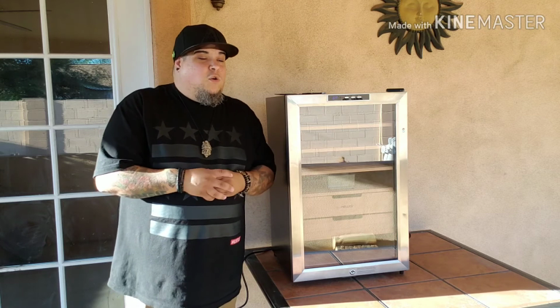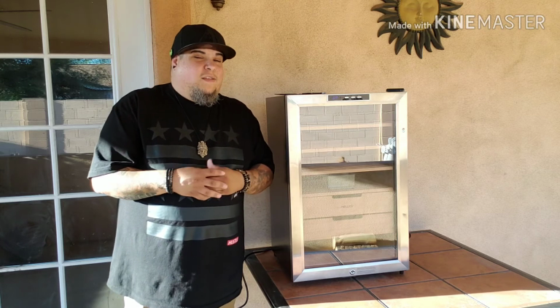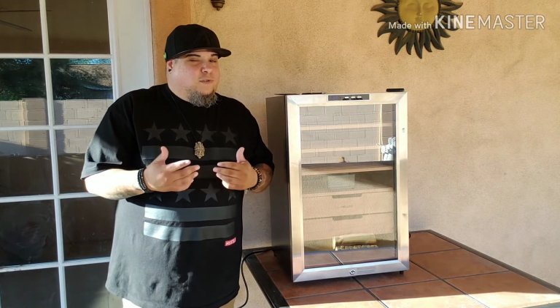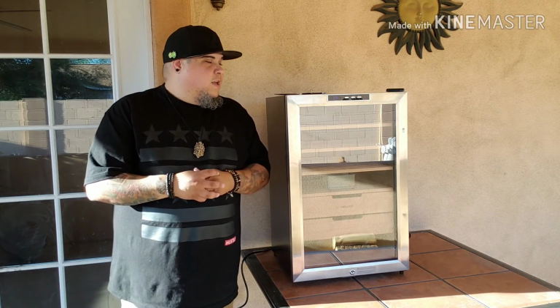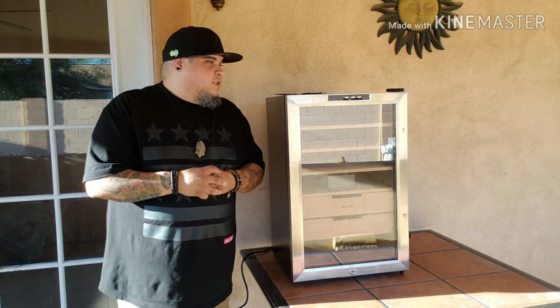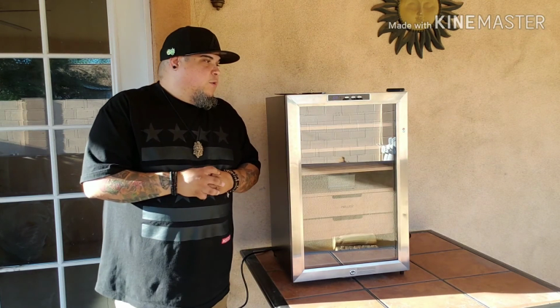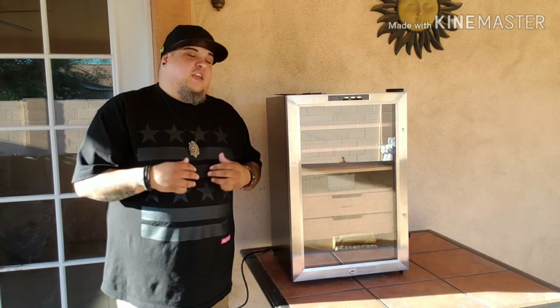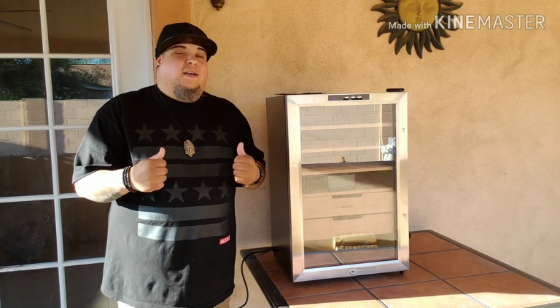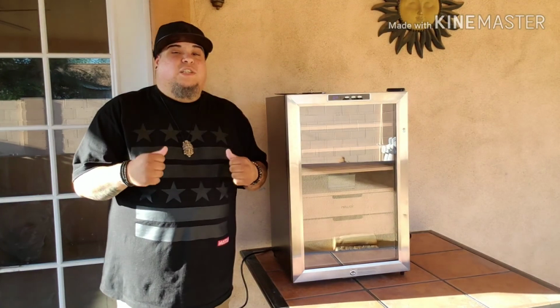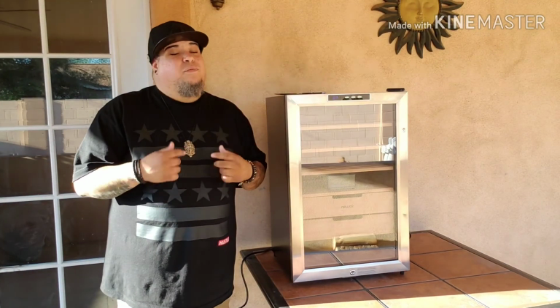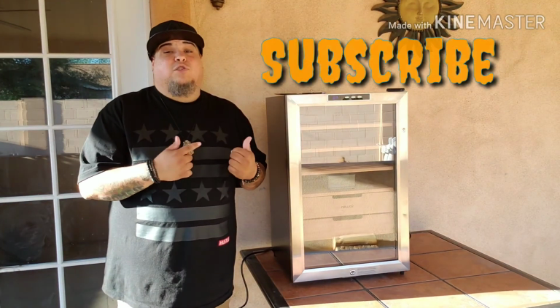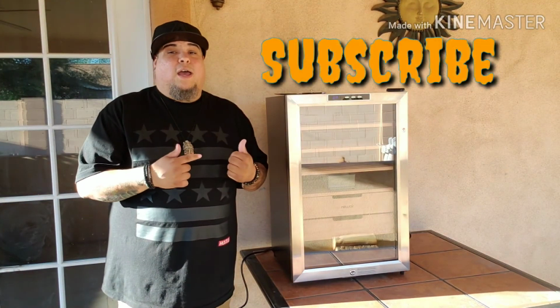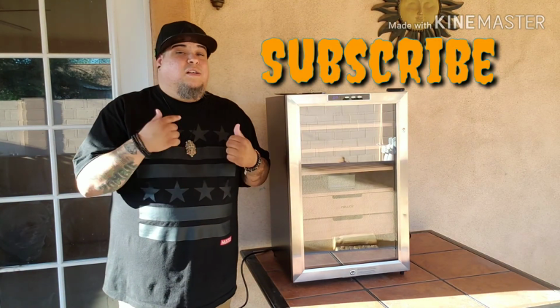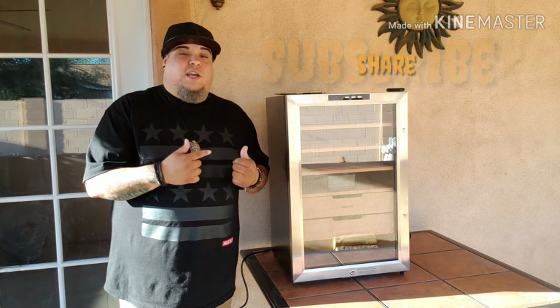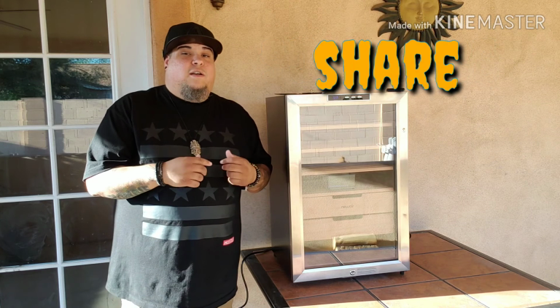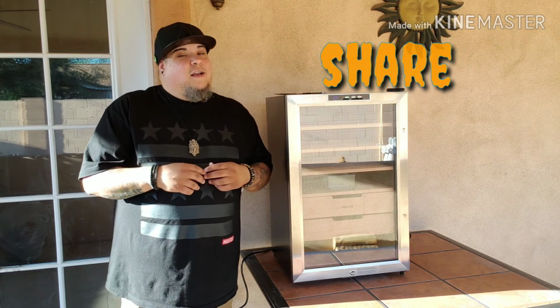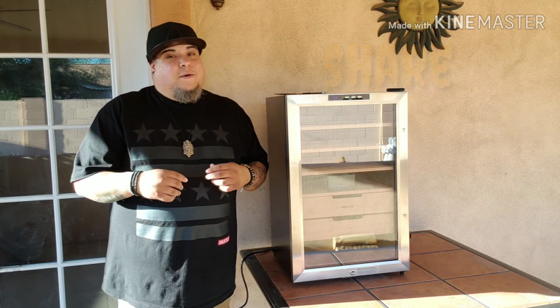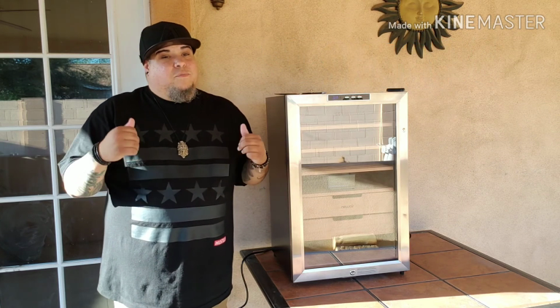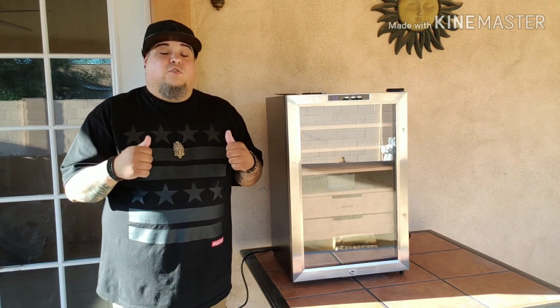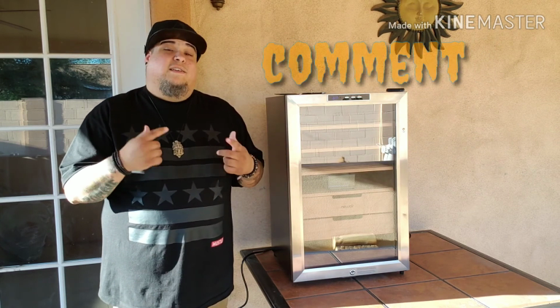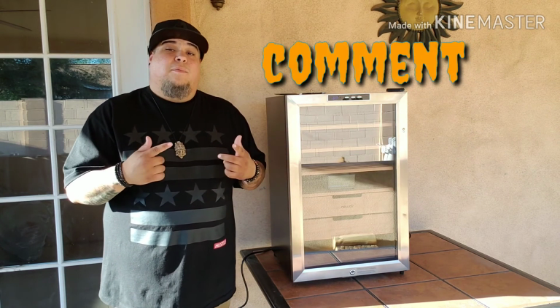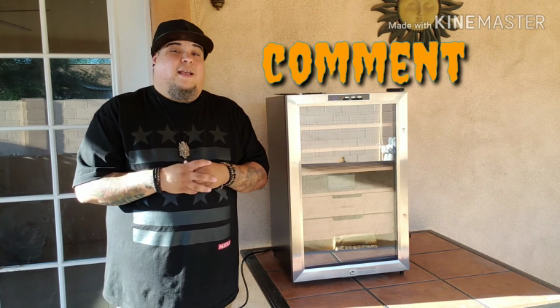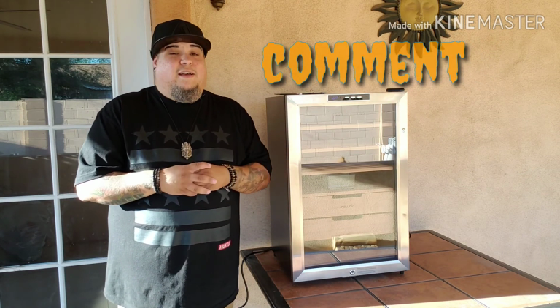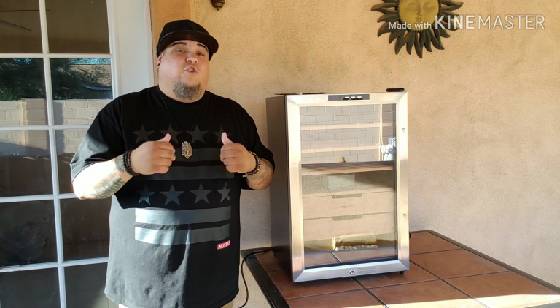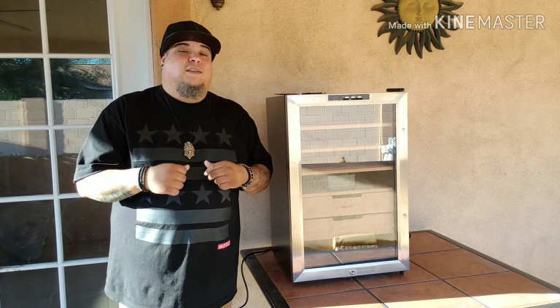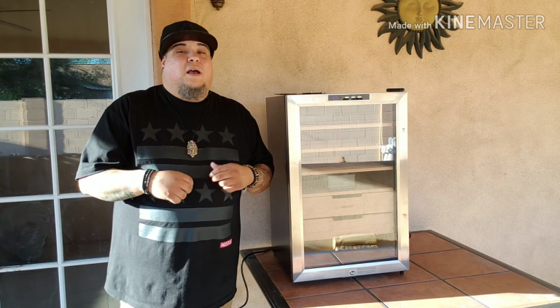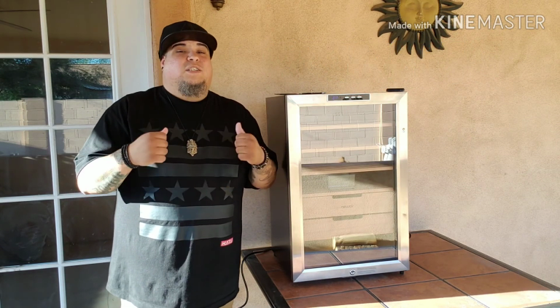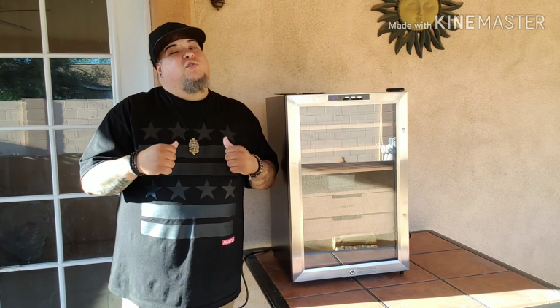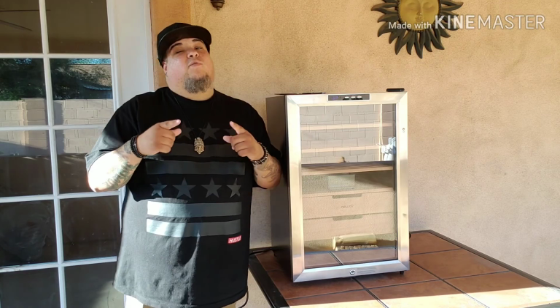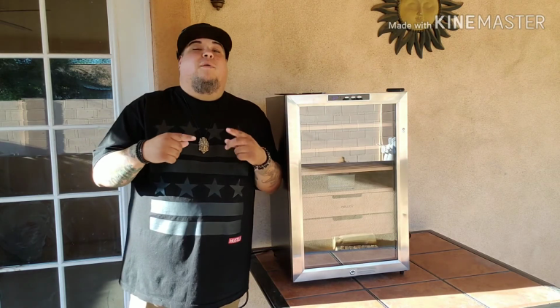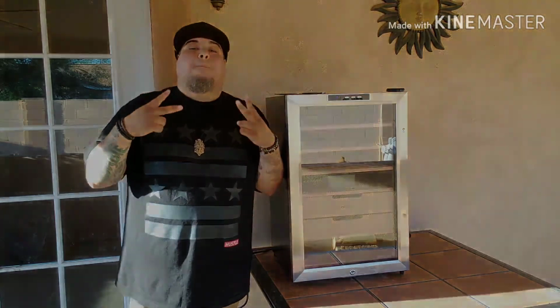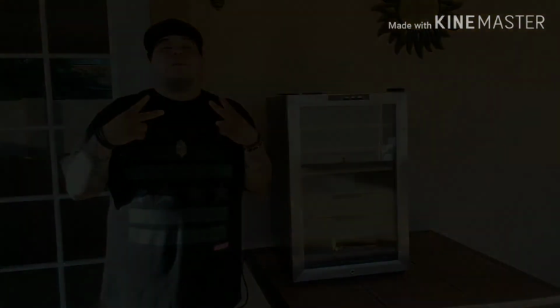We'll see how that goes. Thank you guys, I appreciate it. Please subscribe, share, don't forget to comment. Thank you guys — I appreciate you. Thanks for rocking with me. Peace.